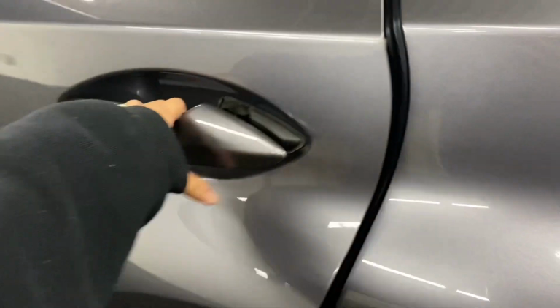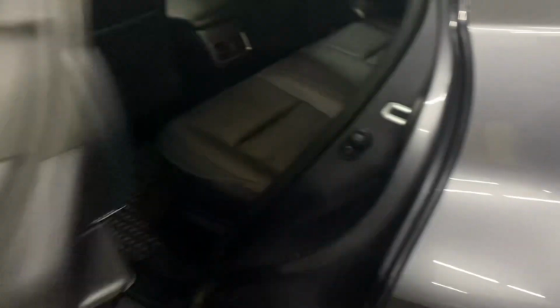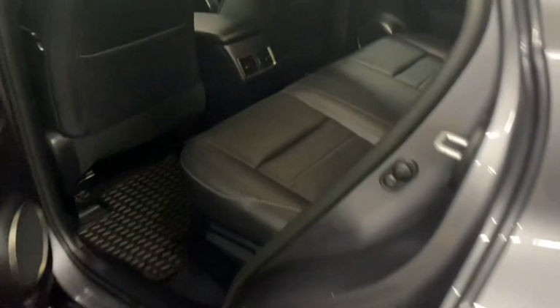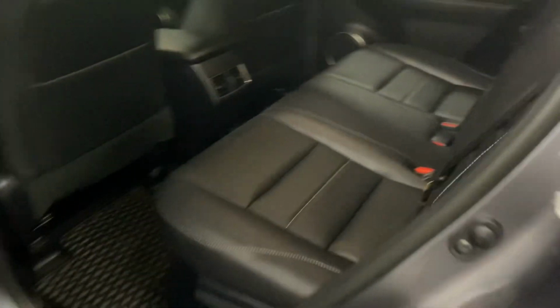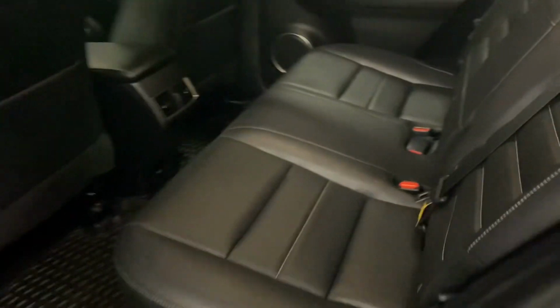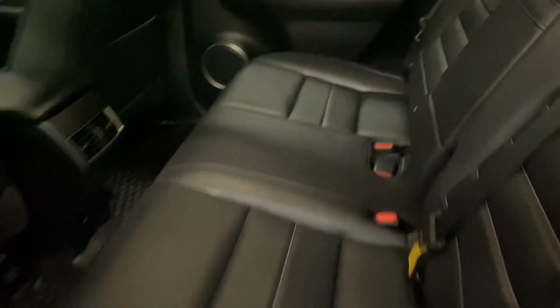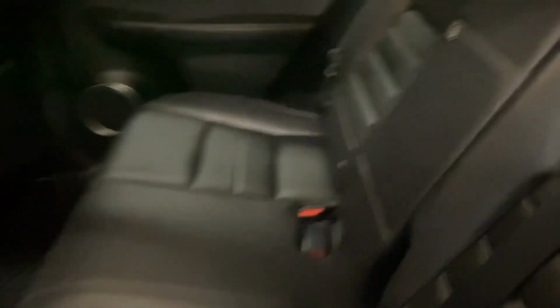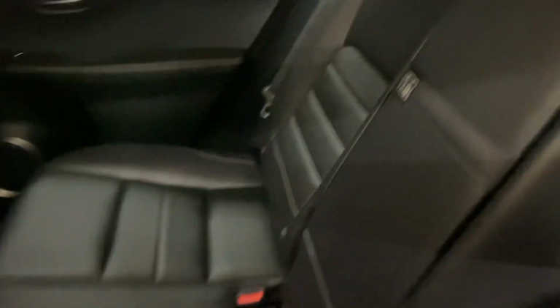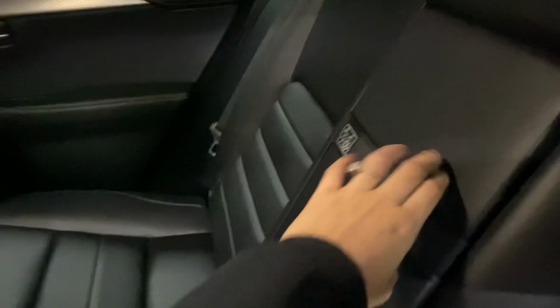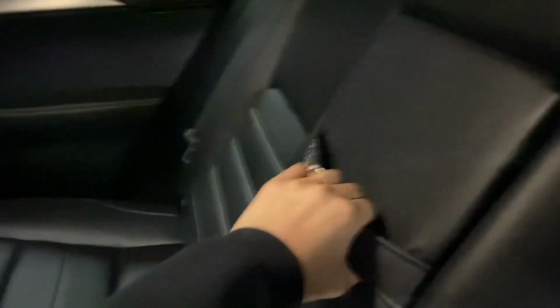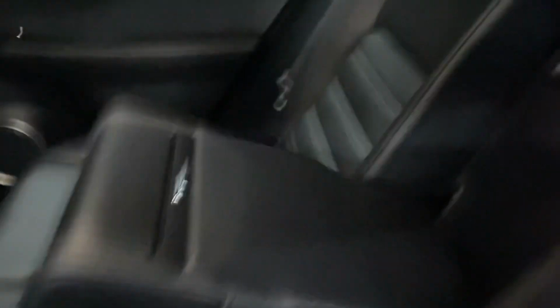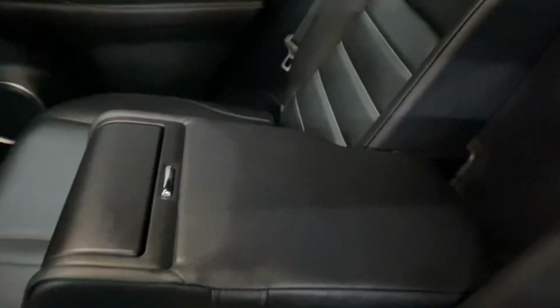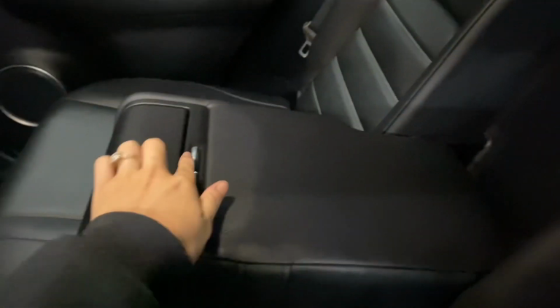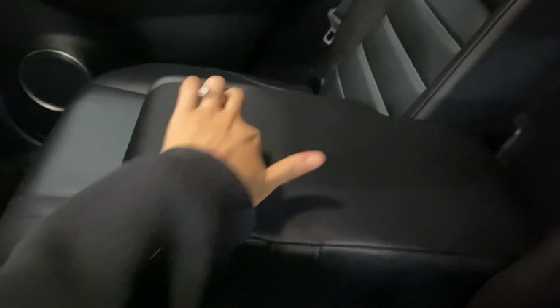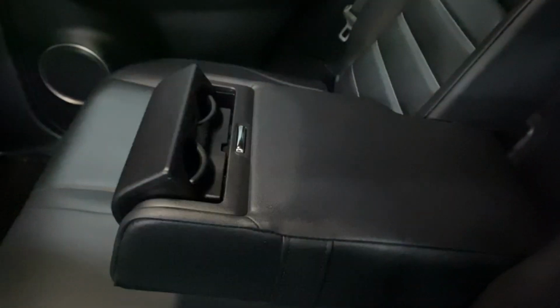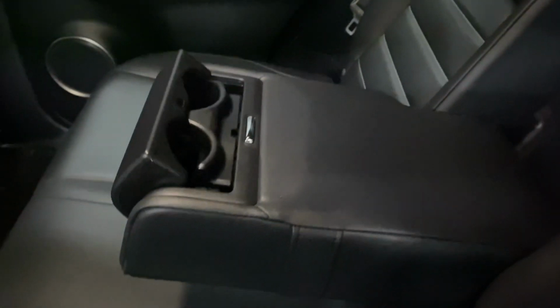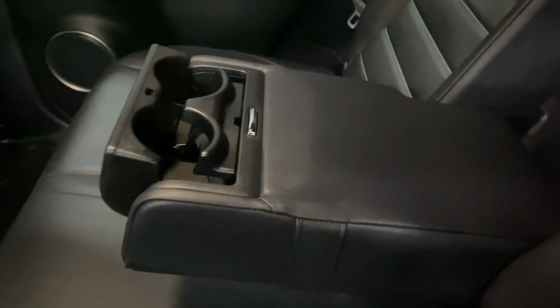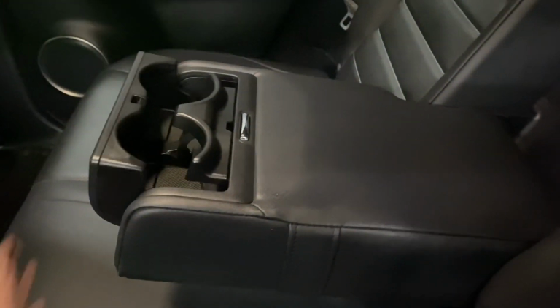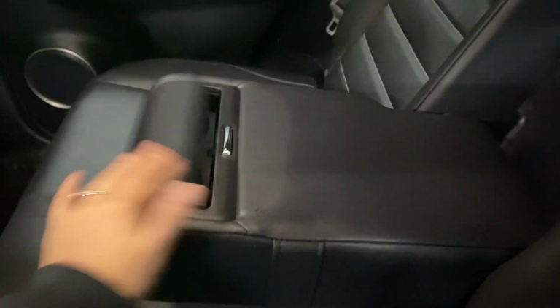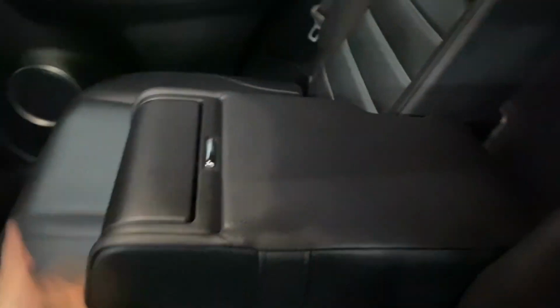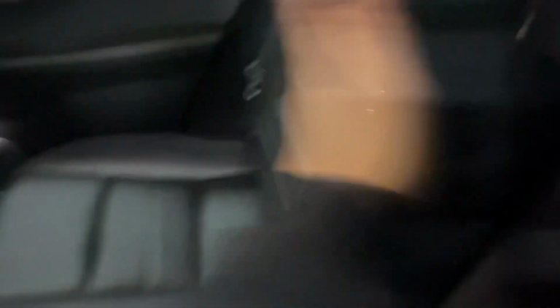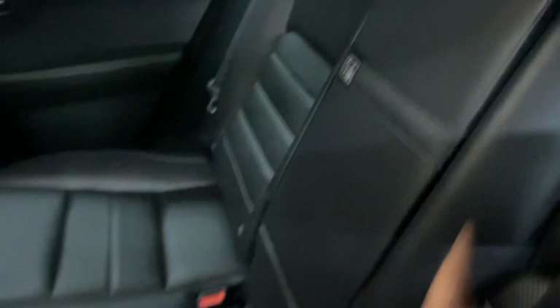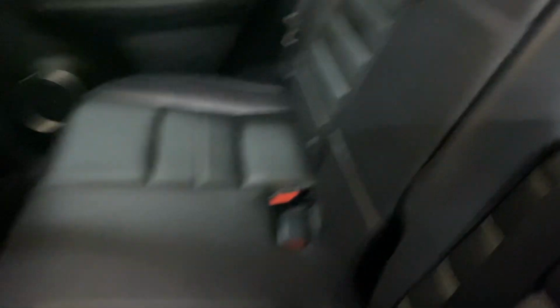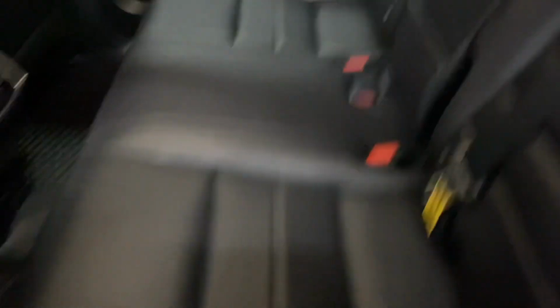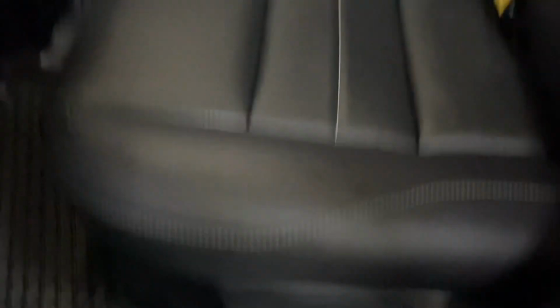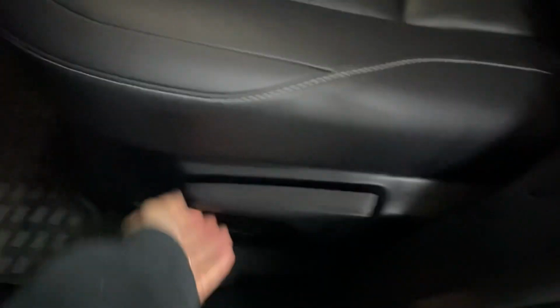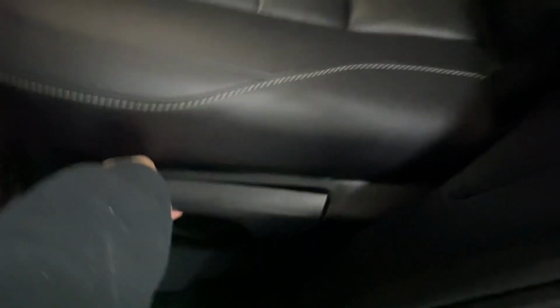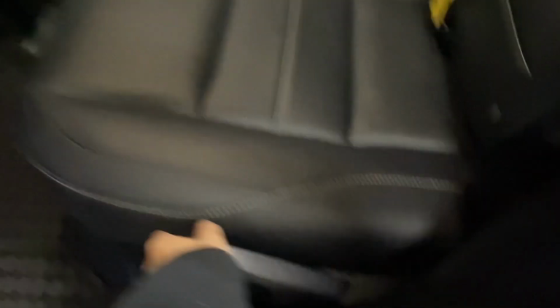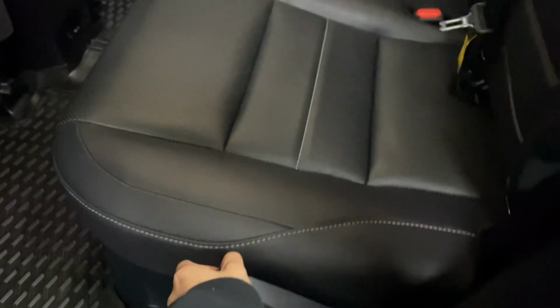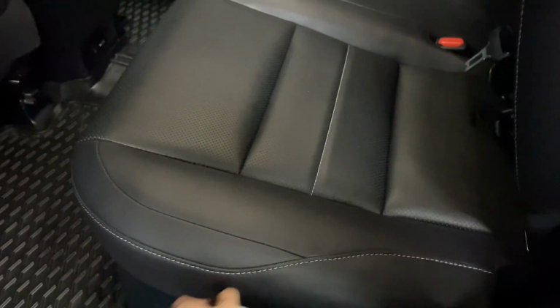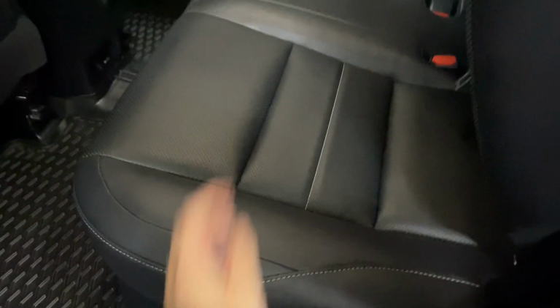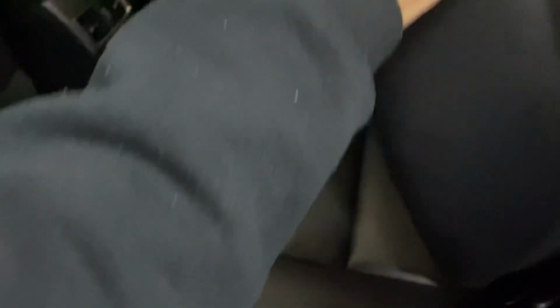Heading into the rear seats, you have your cup holders and armrests in the middle. You also have levers on either side to release the seats.